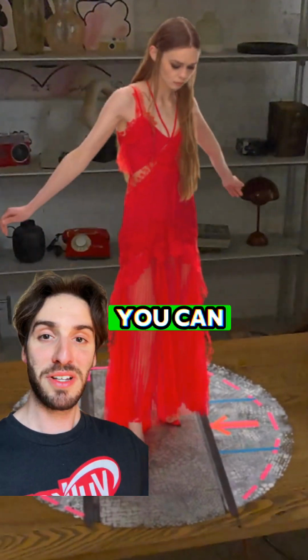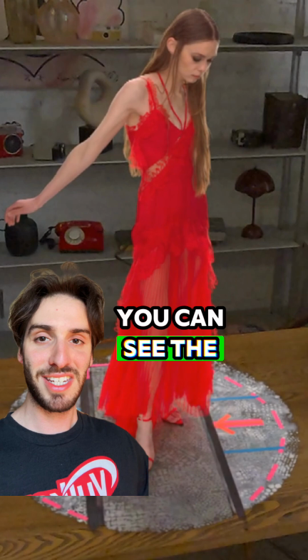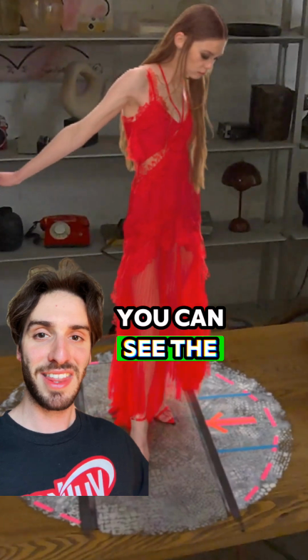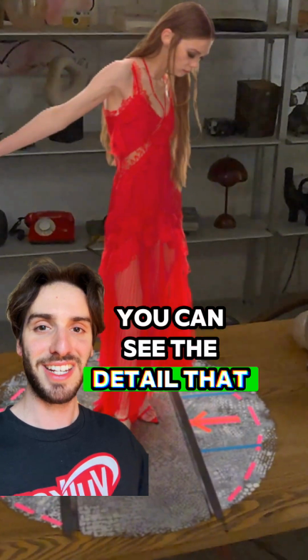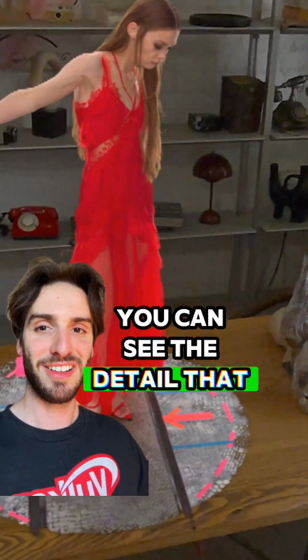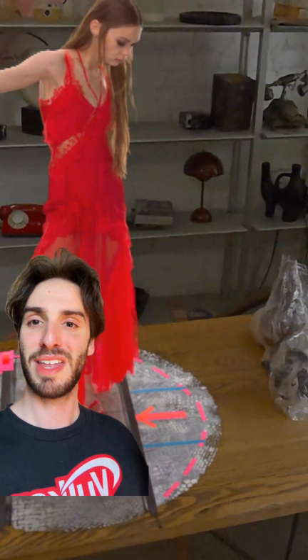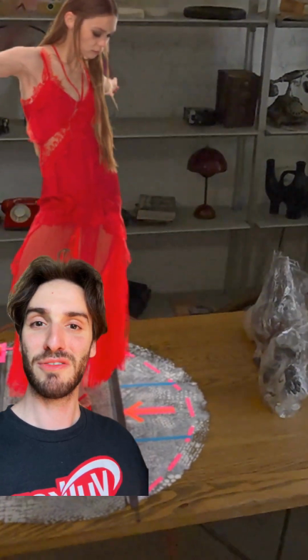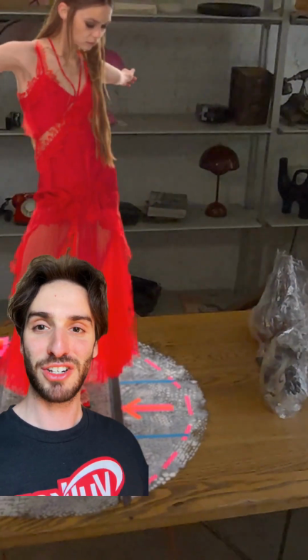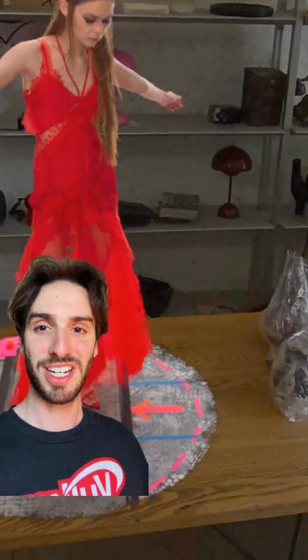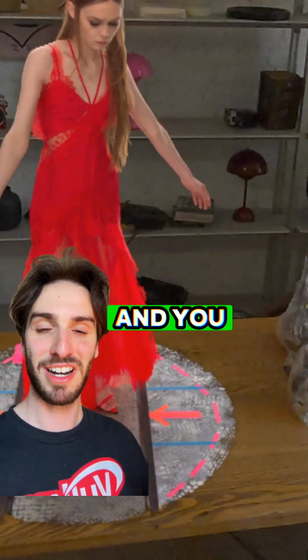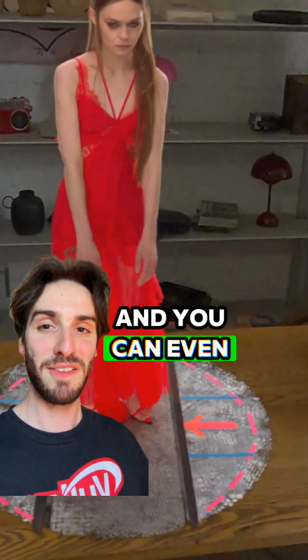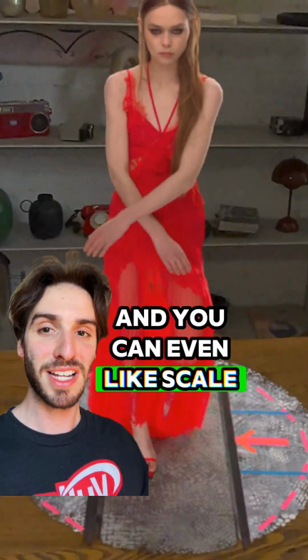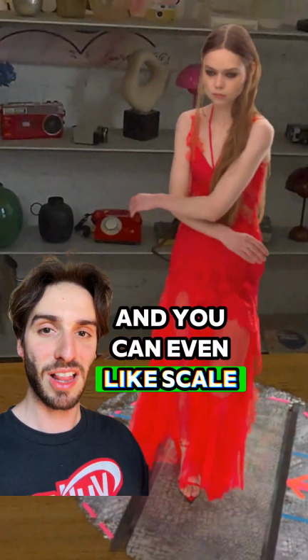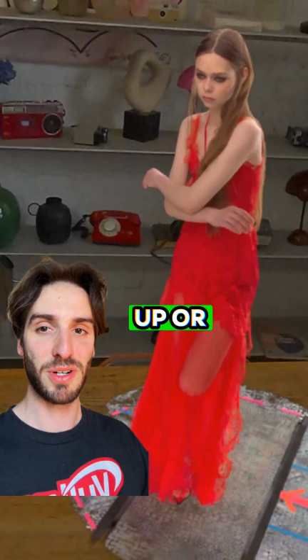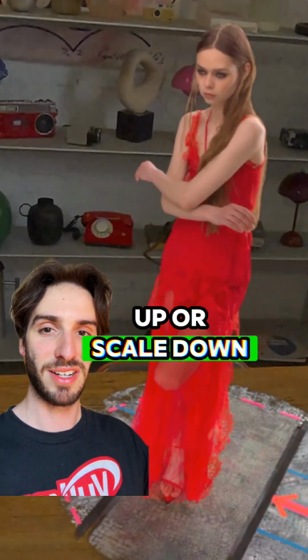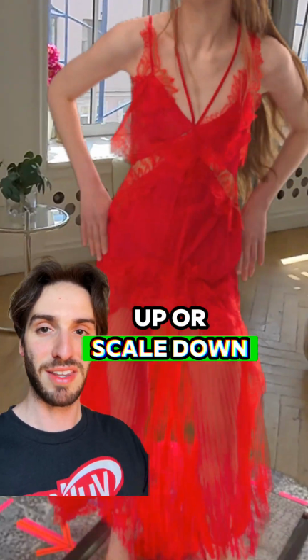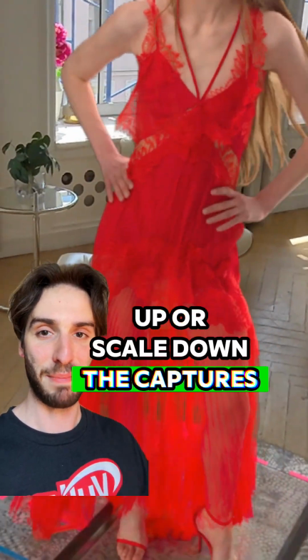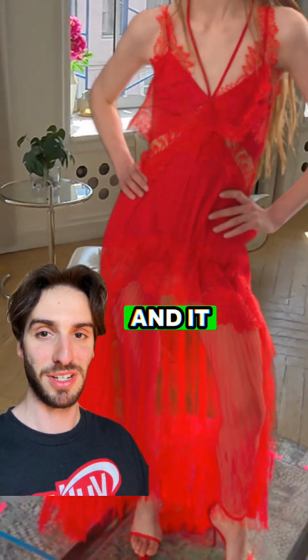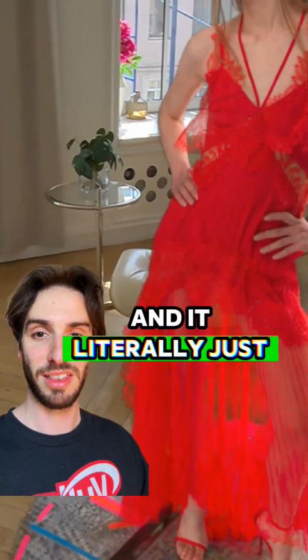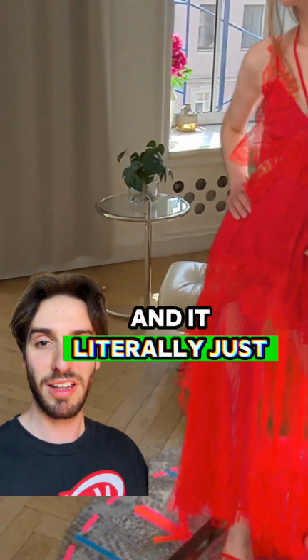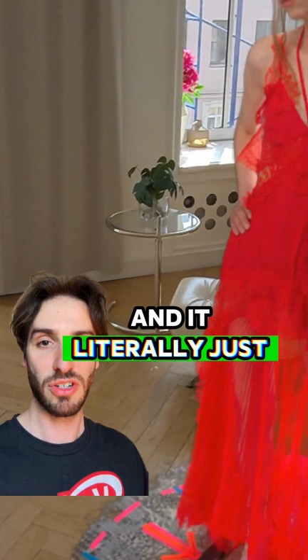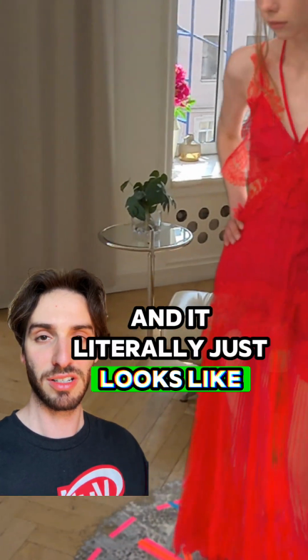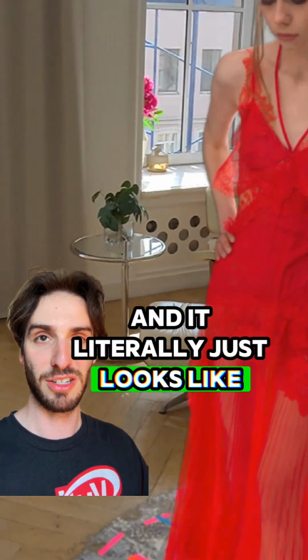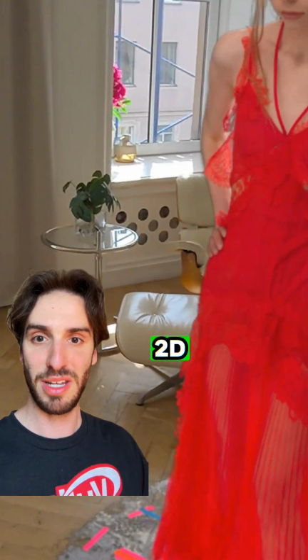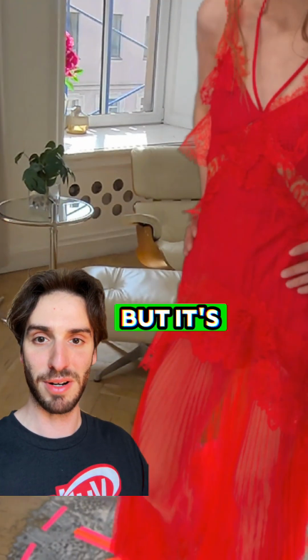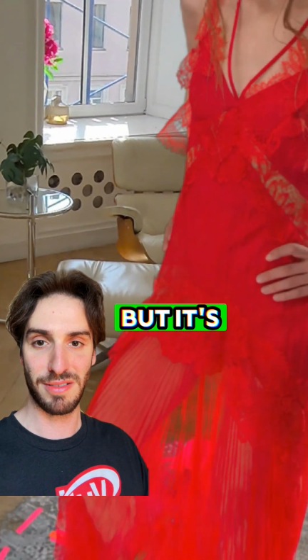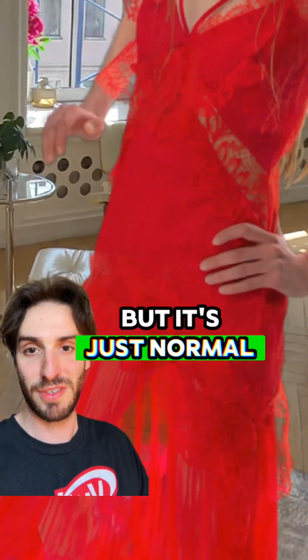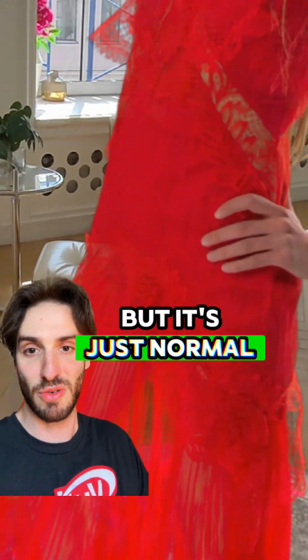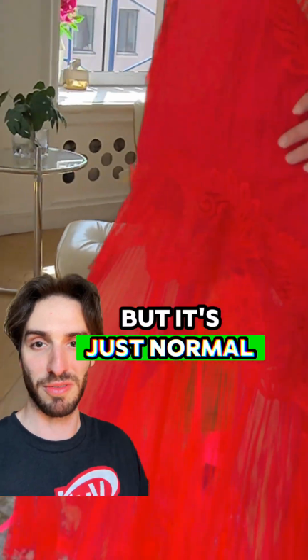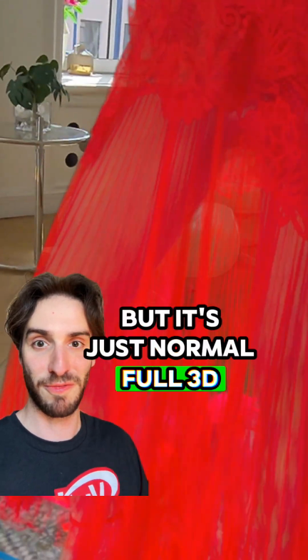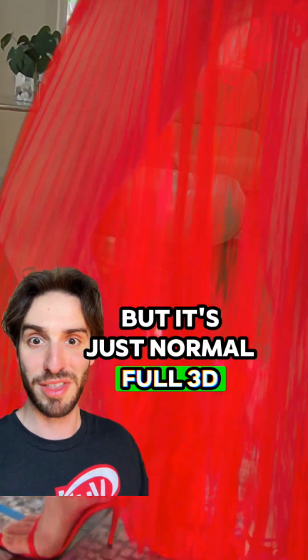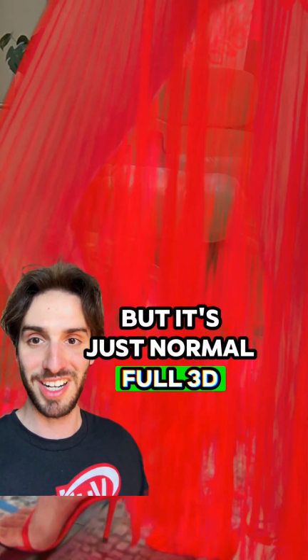You can see the detail that you can reconstruct here, and you can even scale up or scale down the captures, and it literally just looks like 2D, but it's just normal full 3D.